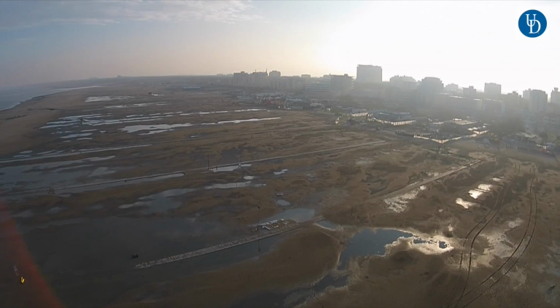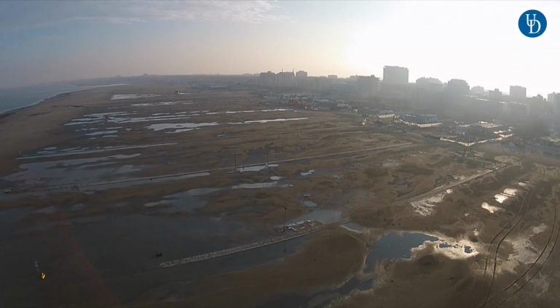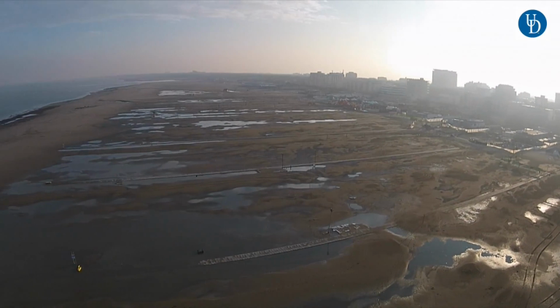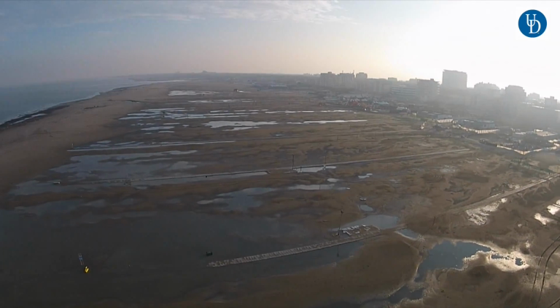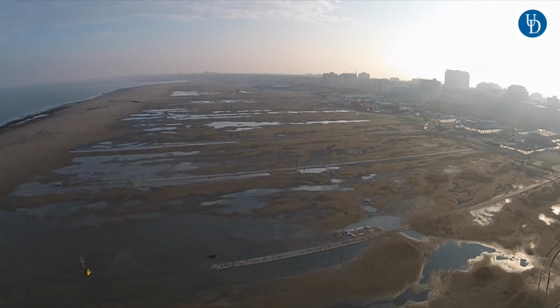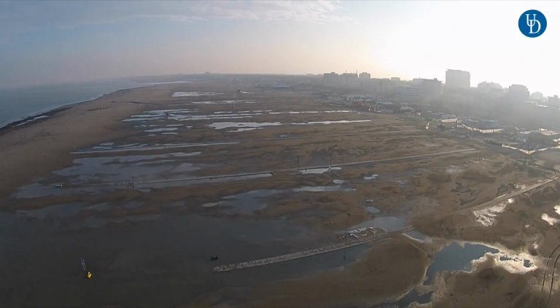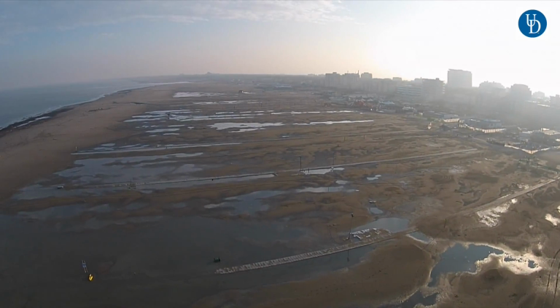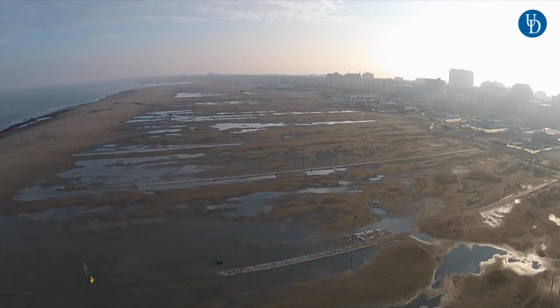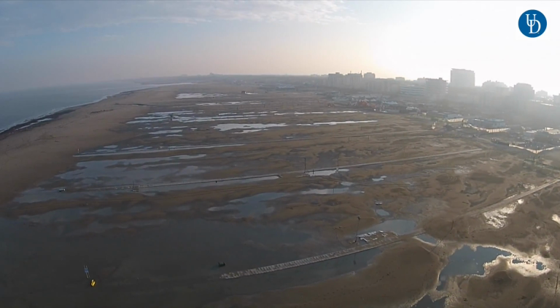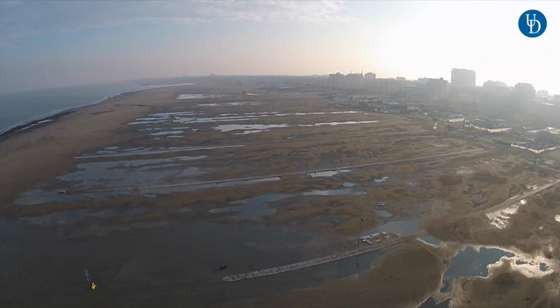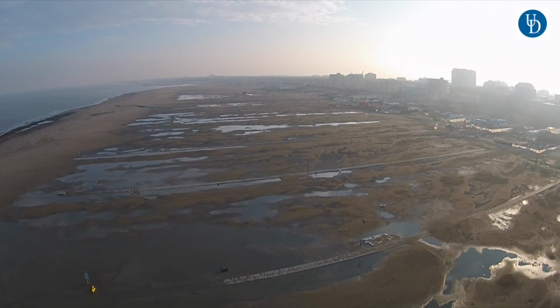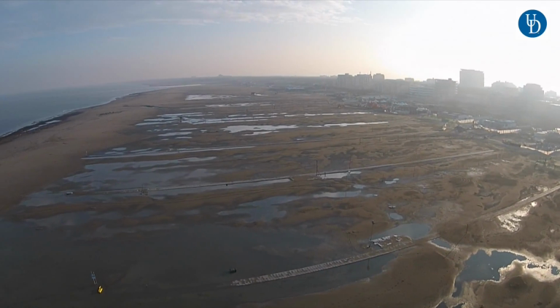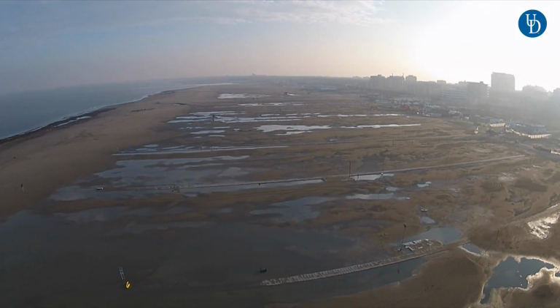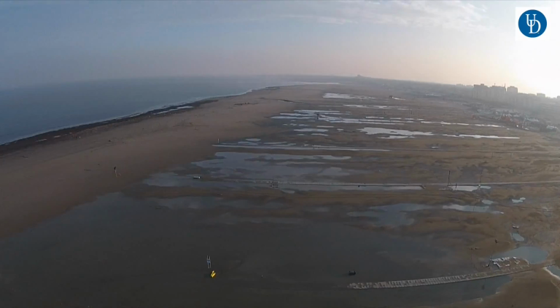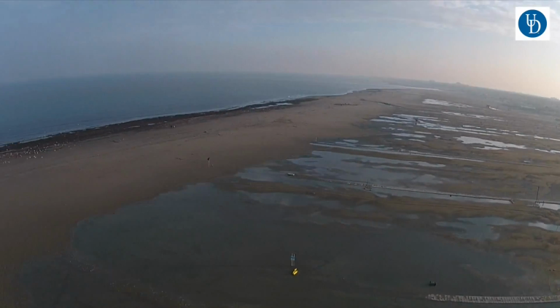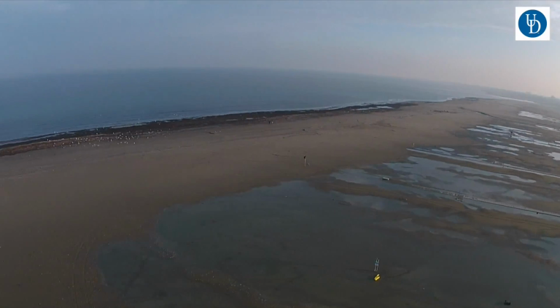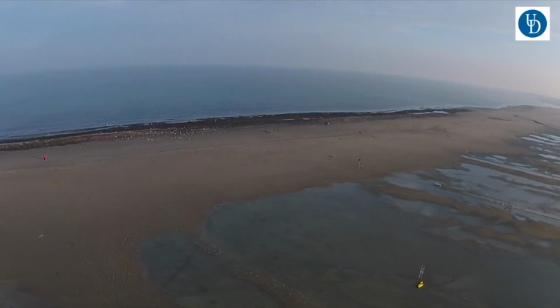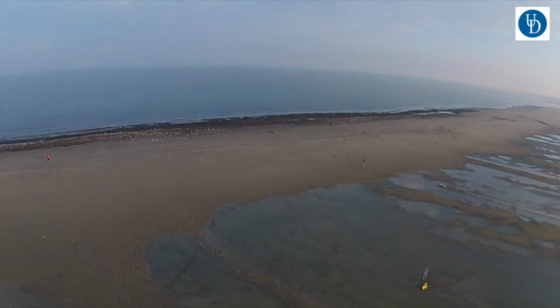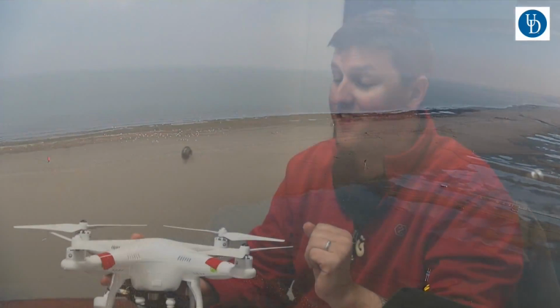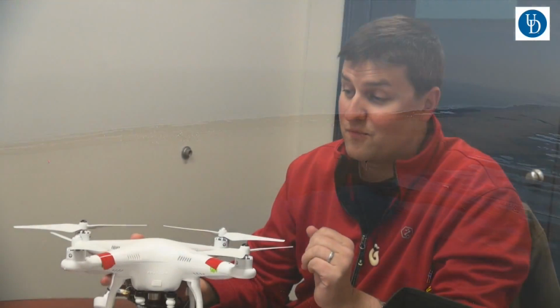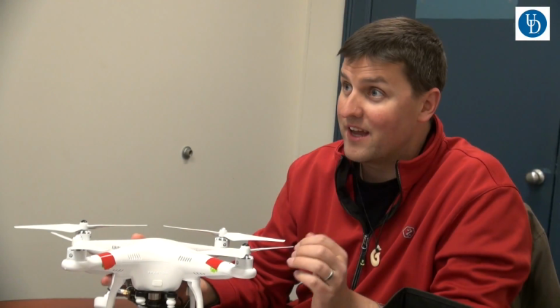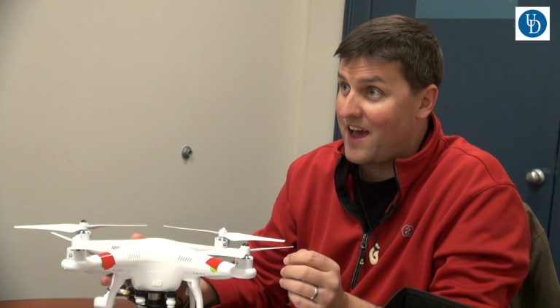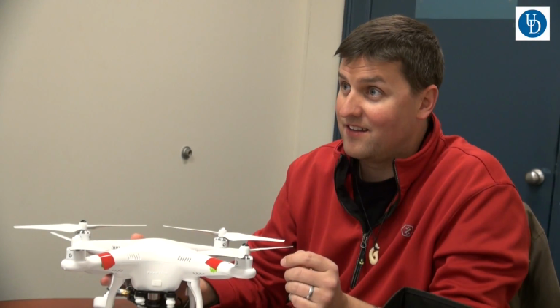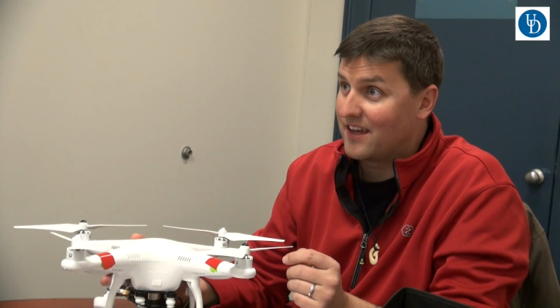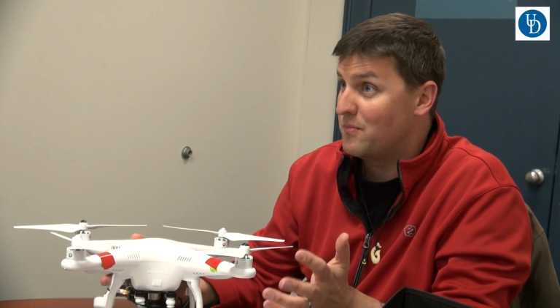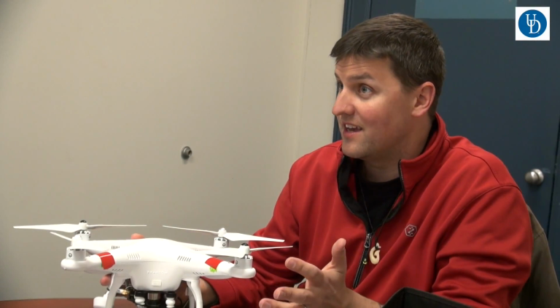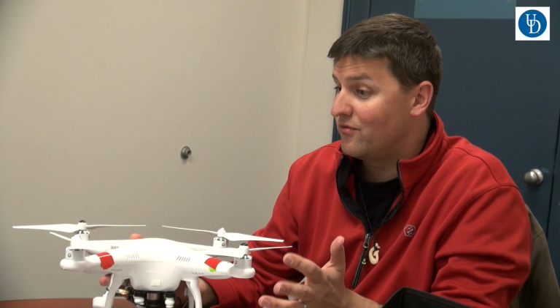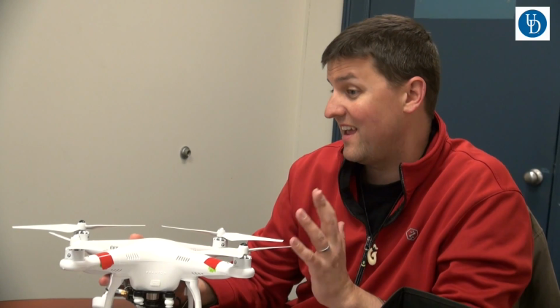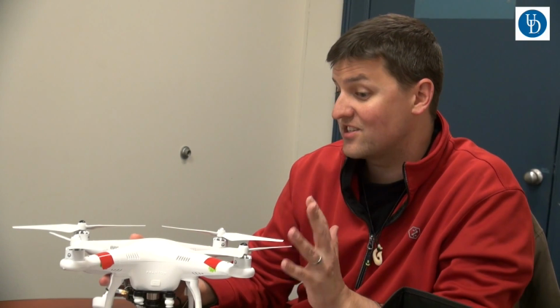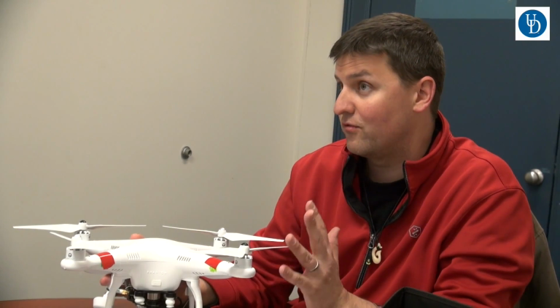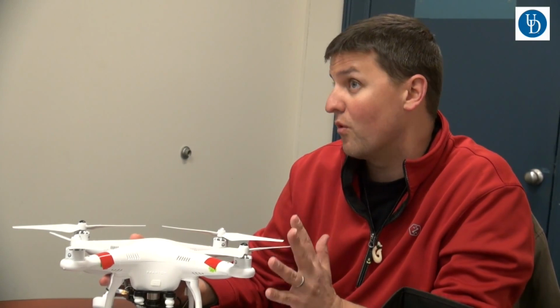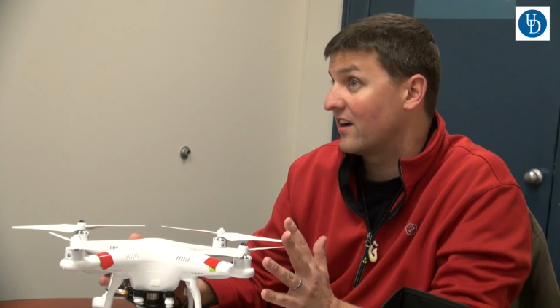We can actually model the shape so we can say how much sand was eroded and where it was deposited. That's something we really haven't had the capability of in this kind of form factor.